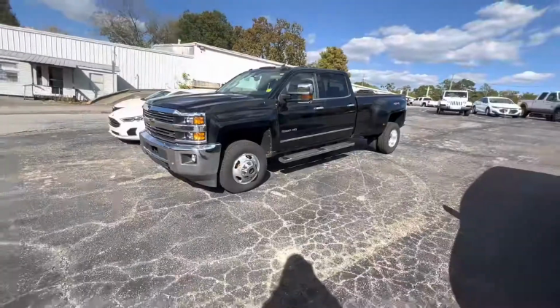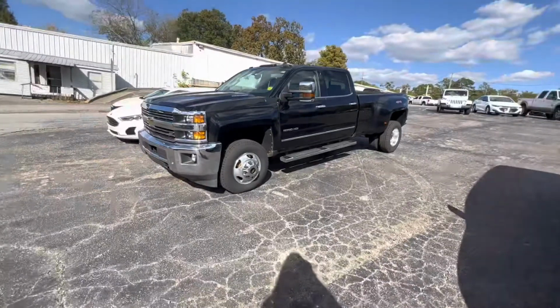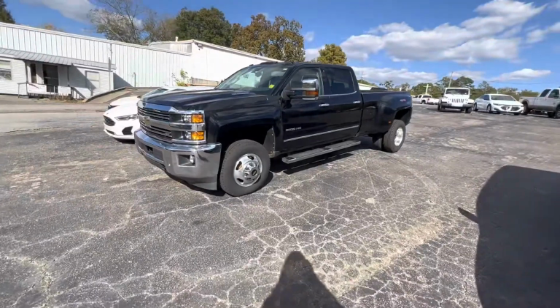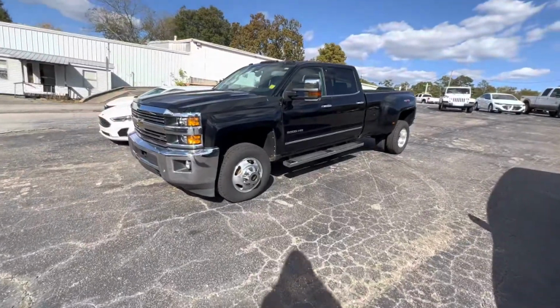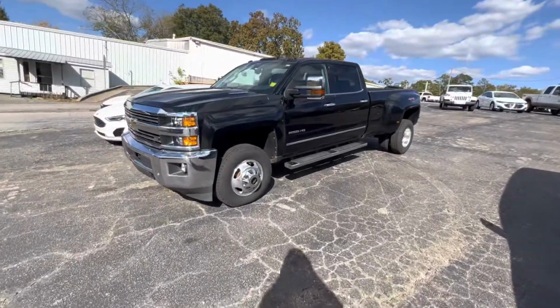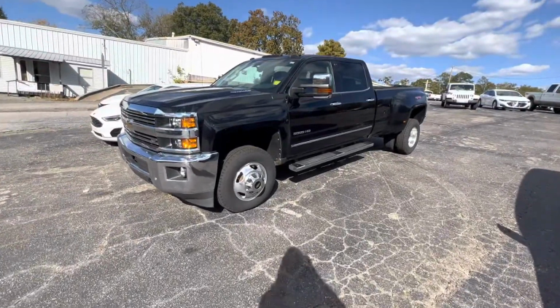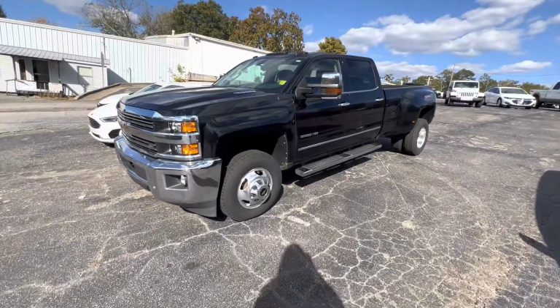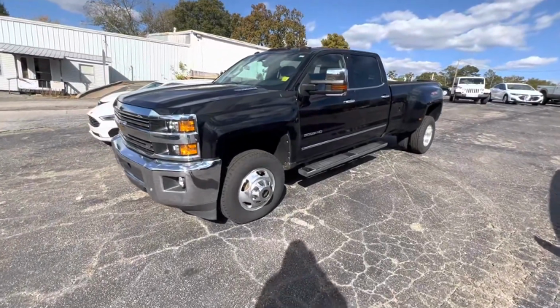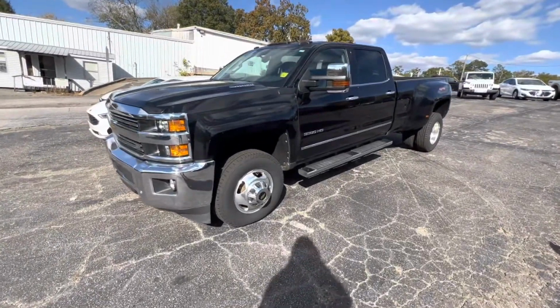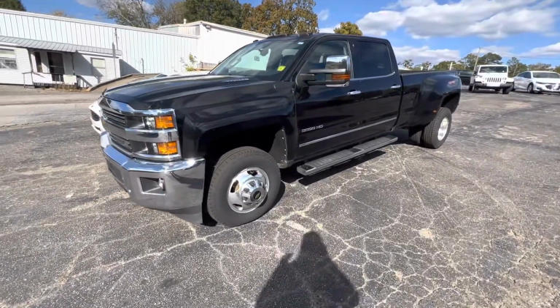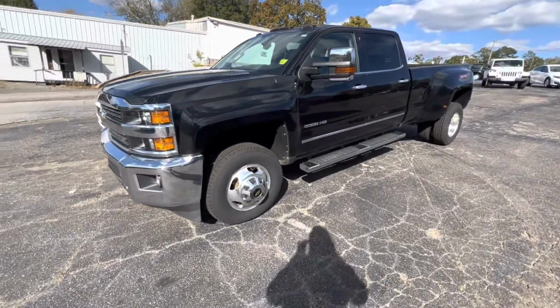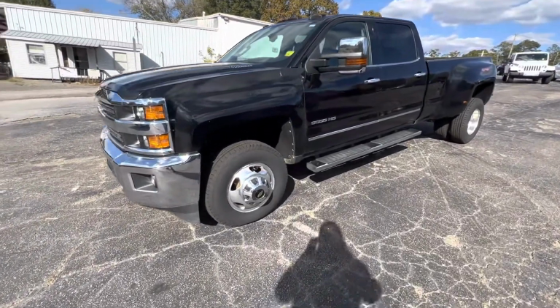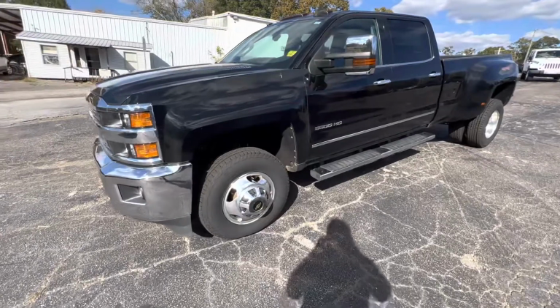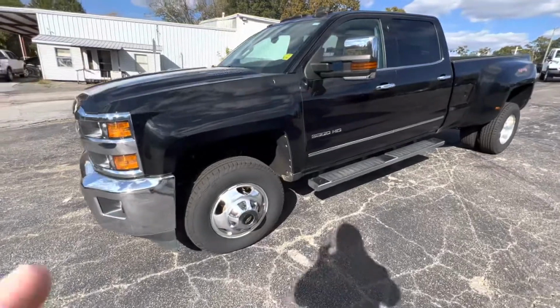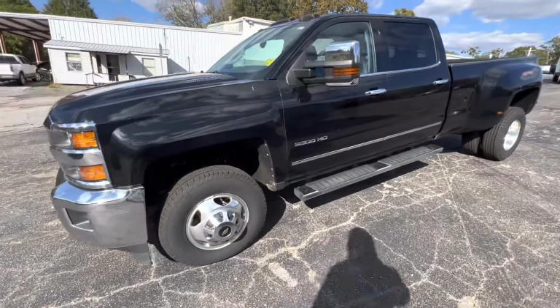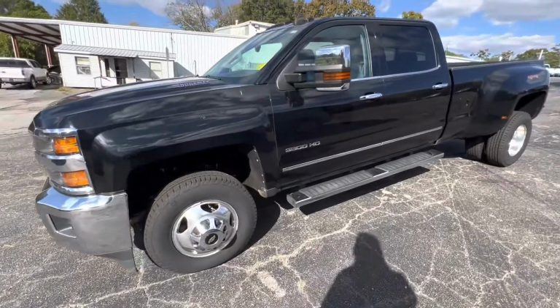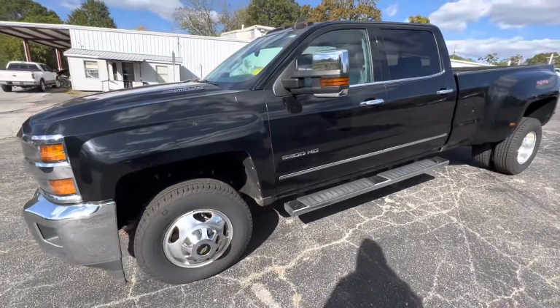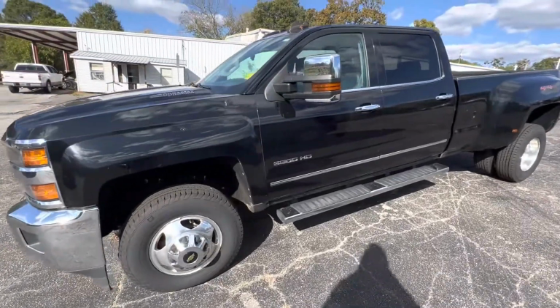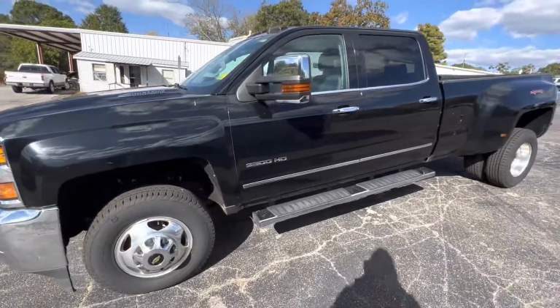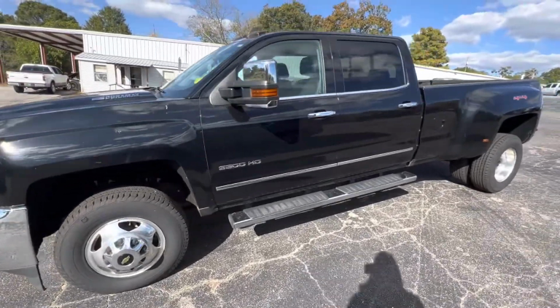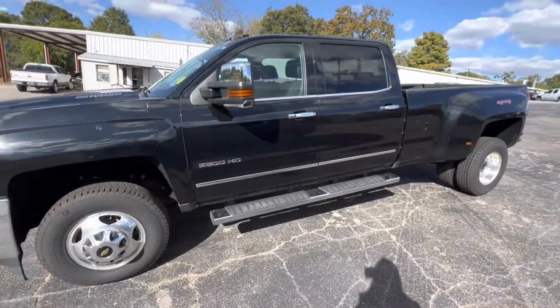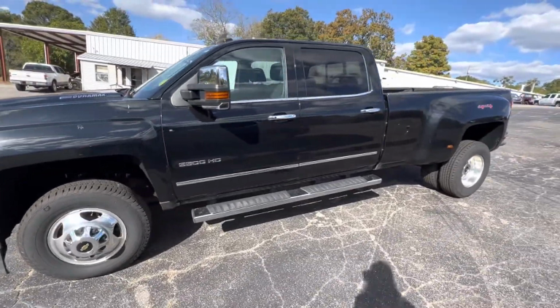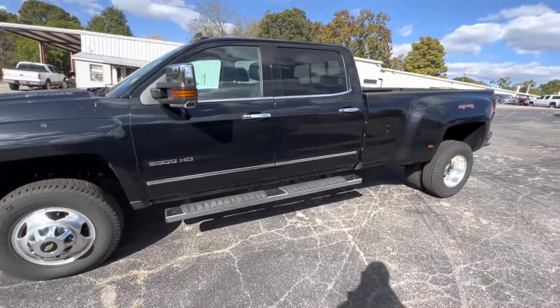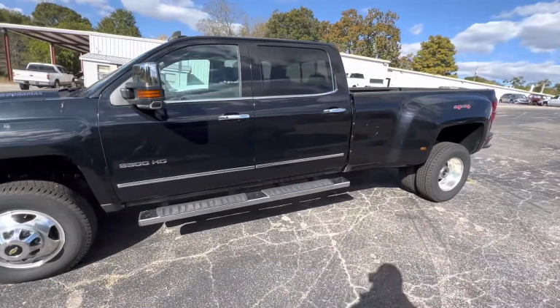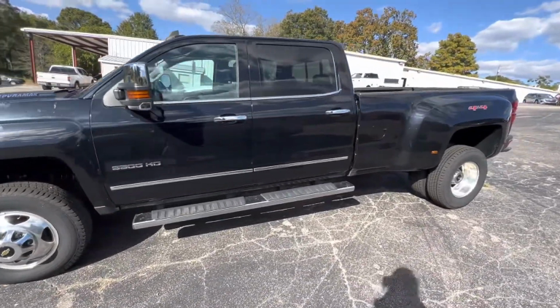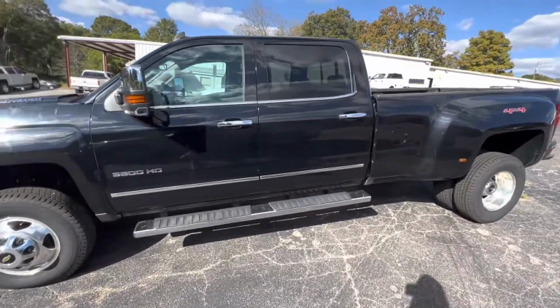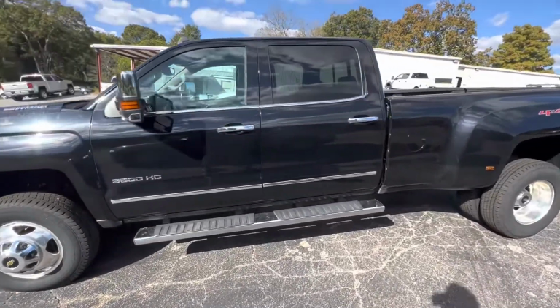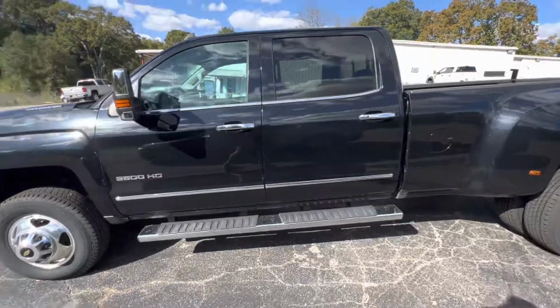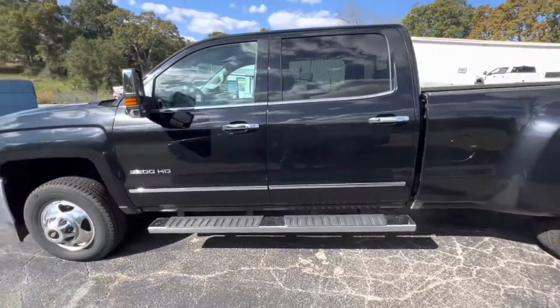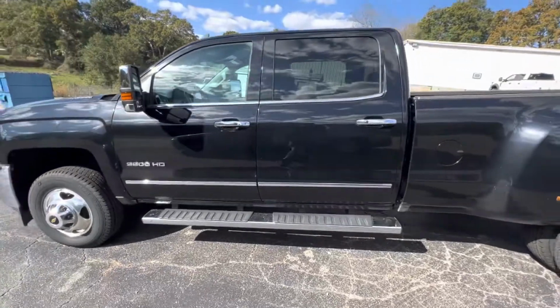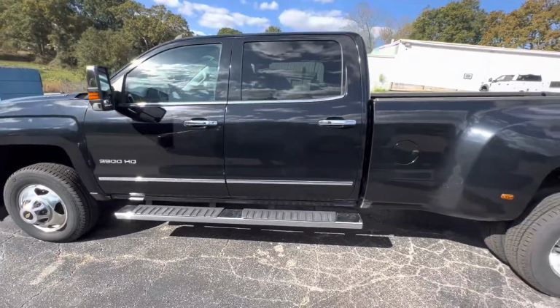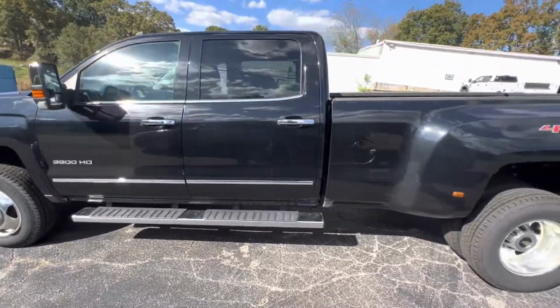I'm going to go ahead and zoom back out a little bit. But all in all, good looking truck for sure — Duramax, LTZ, Allison Tranny. Probably stuff you already know well about.